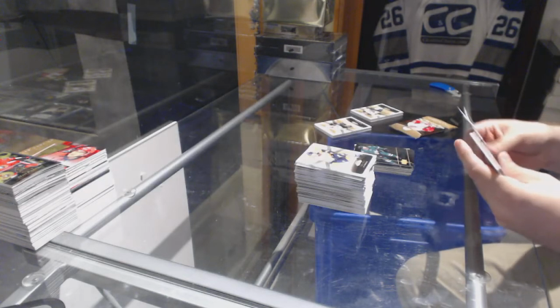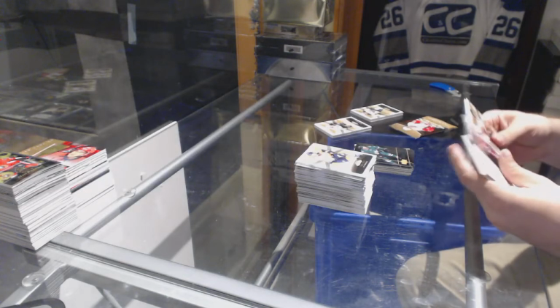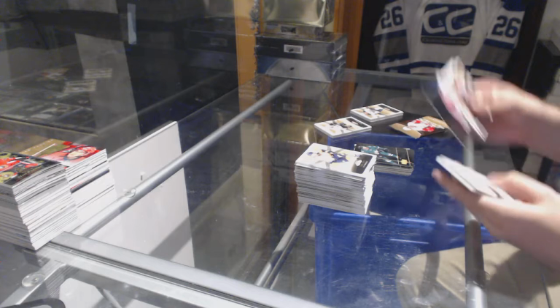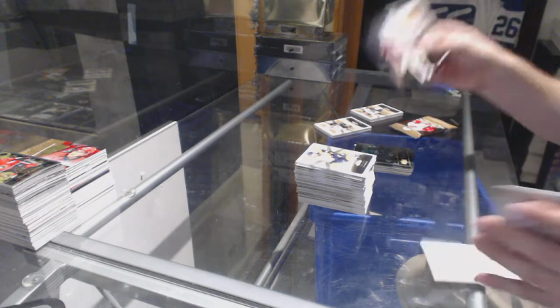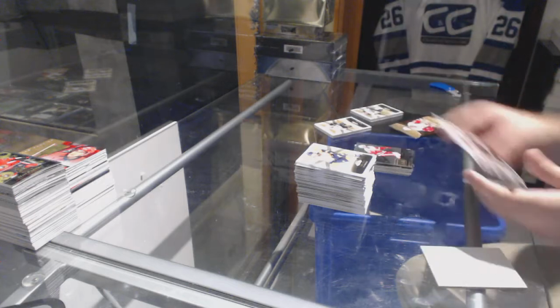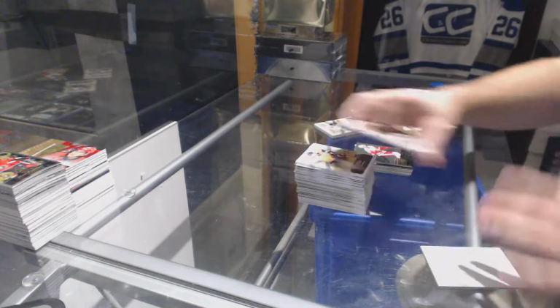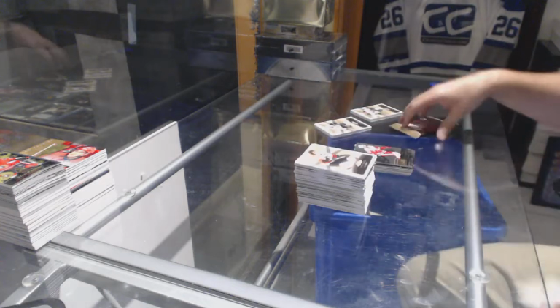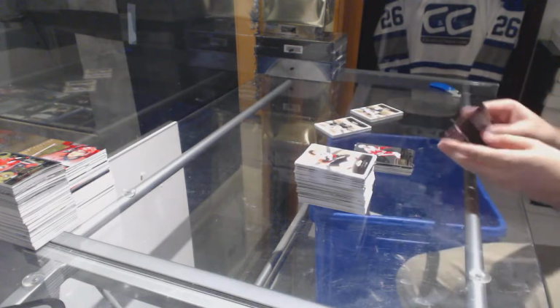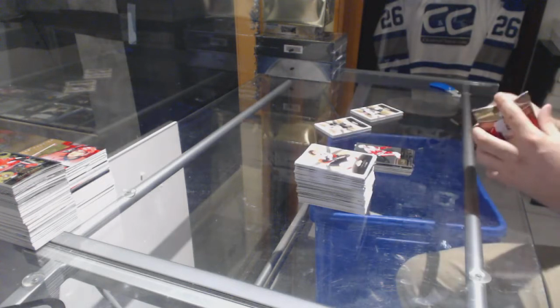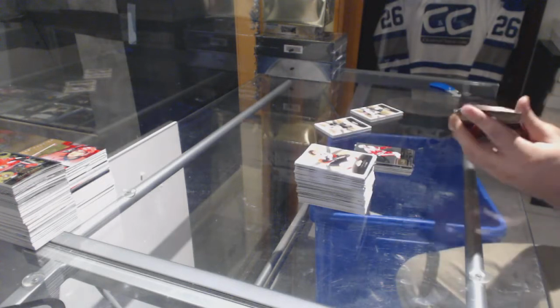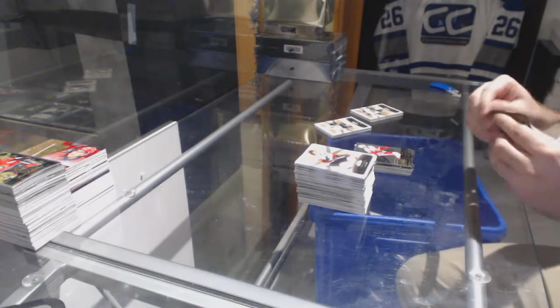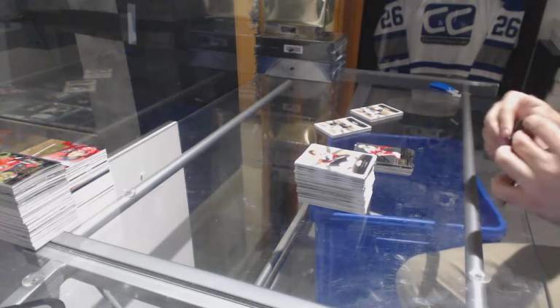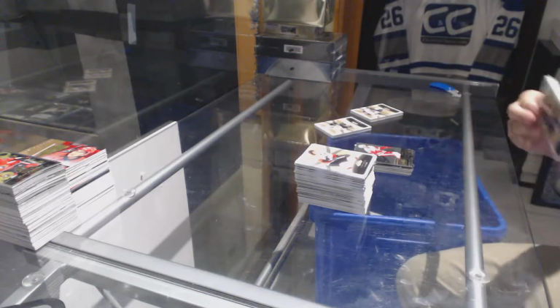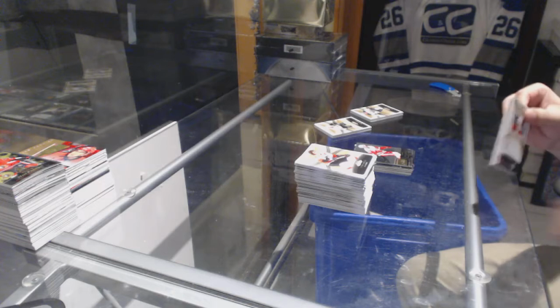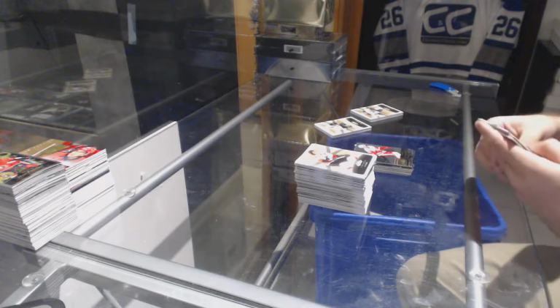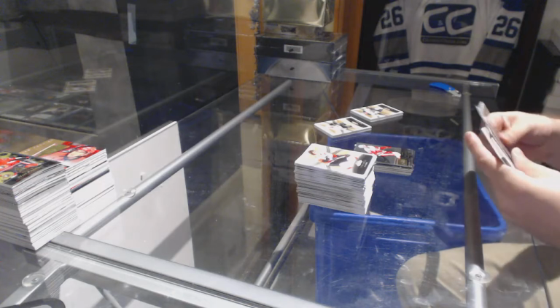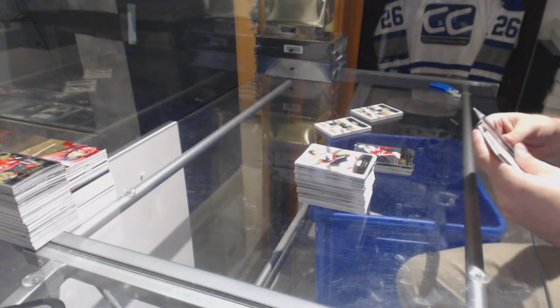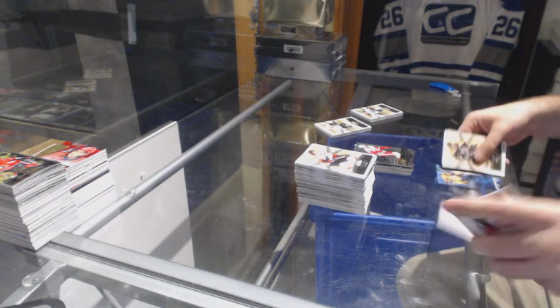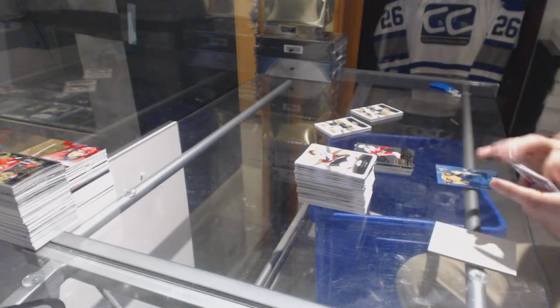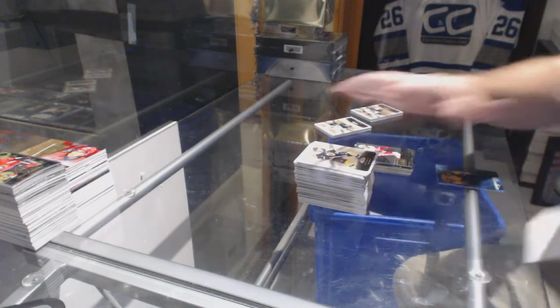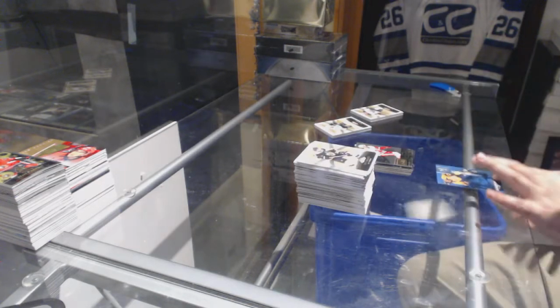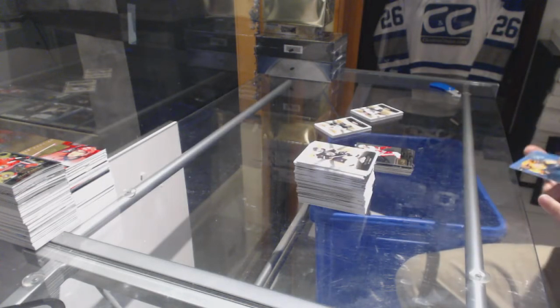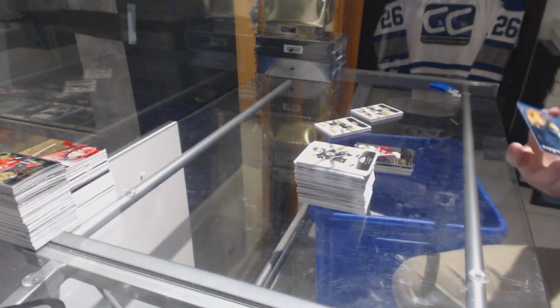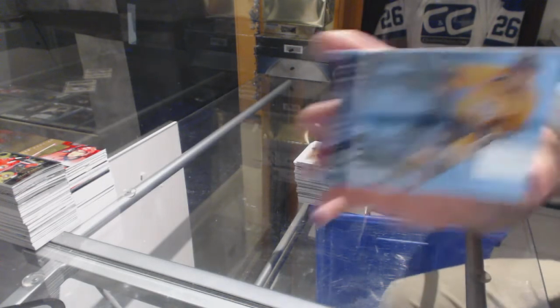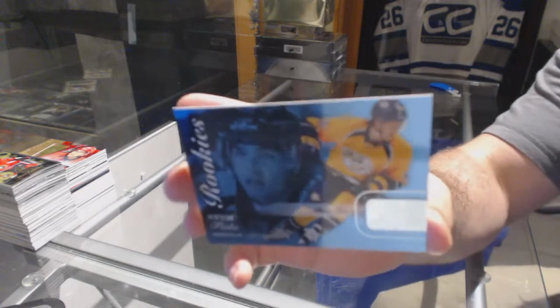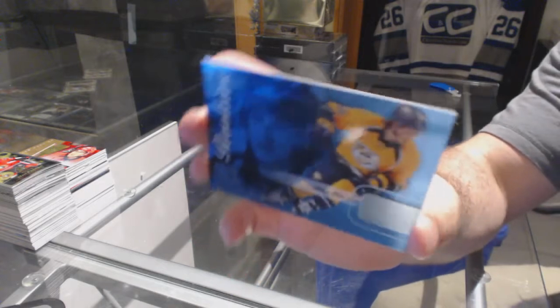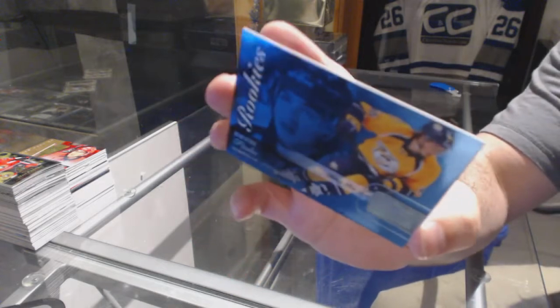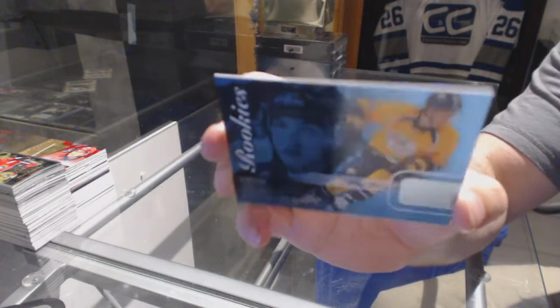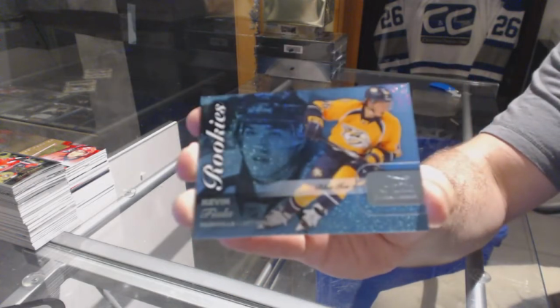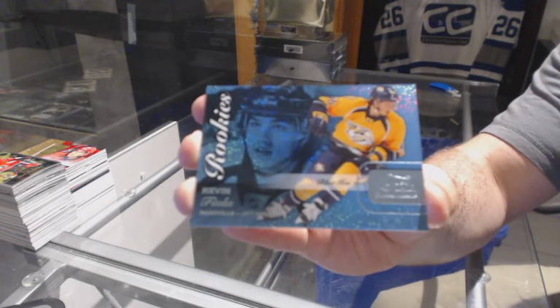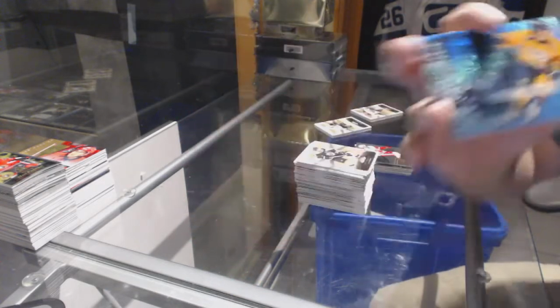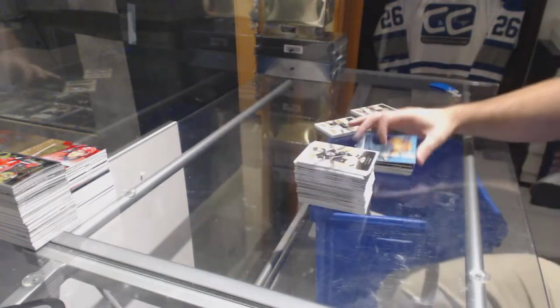We've got a Datsyuk Showcase for the Red Wings. And we've got a Rookie Blue Ice, number 2, $1.99, of Kevin Fiatta for the Preds.